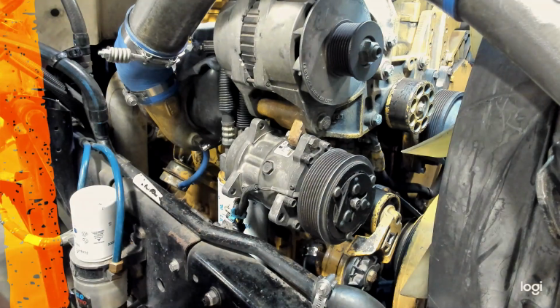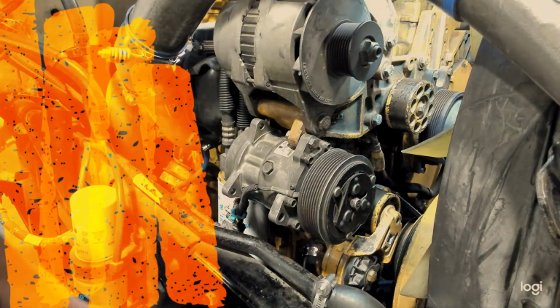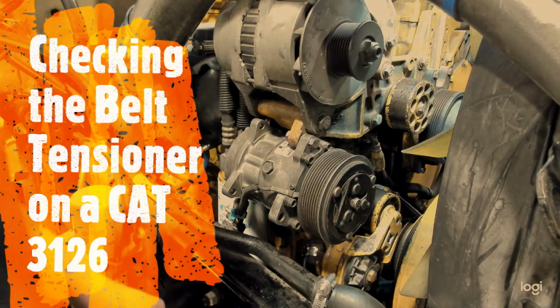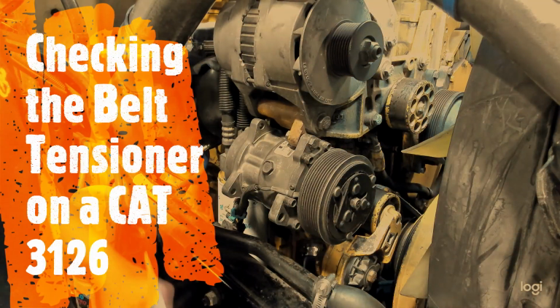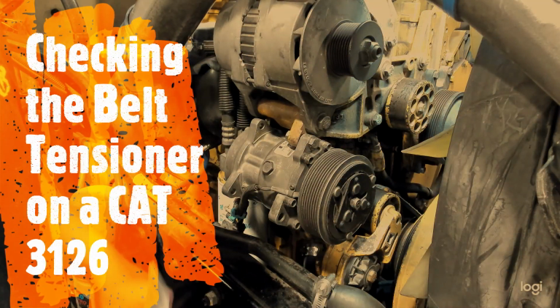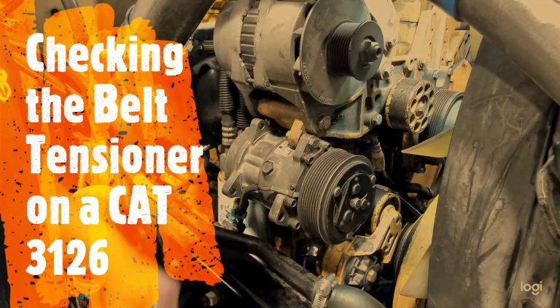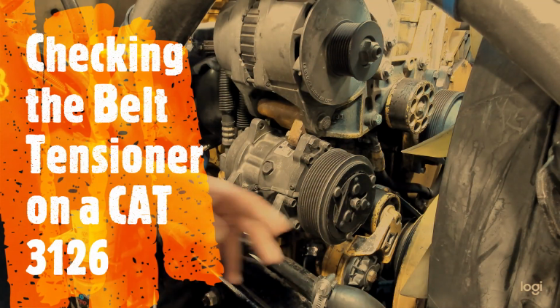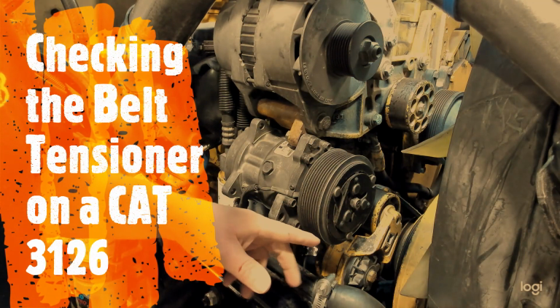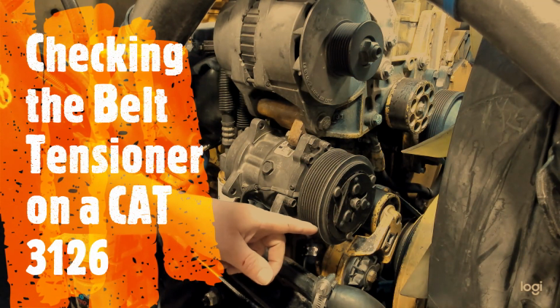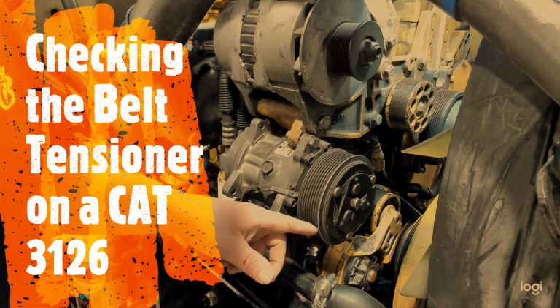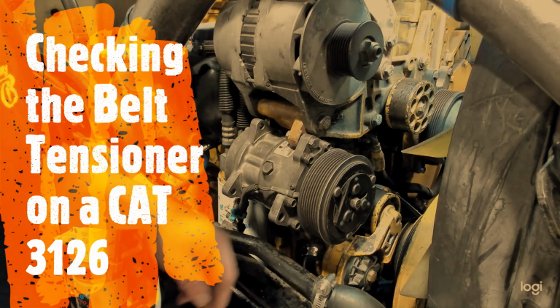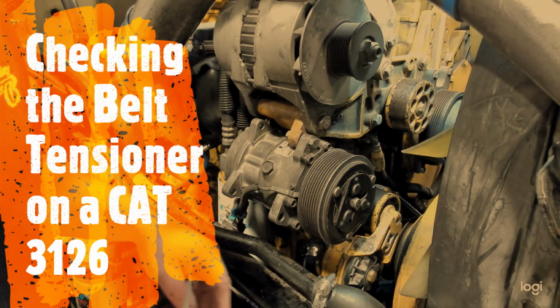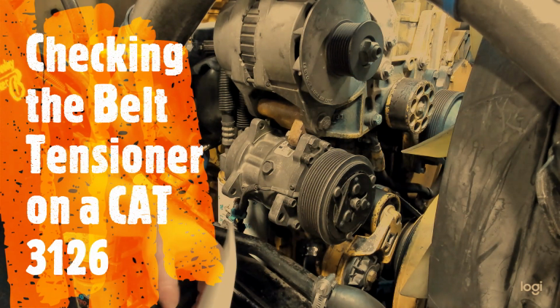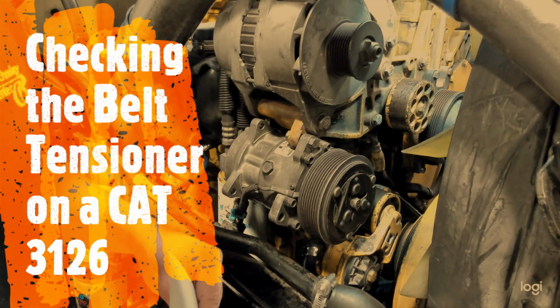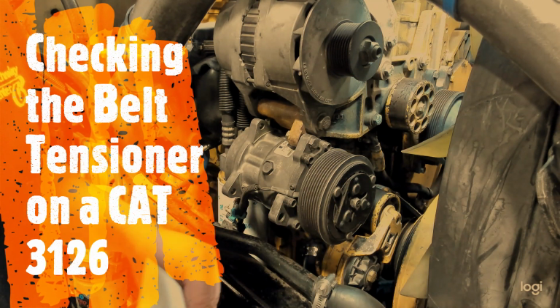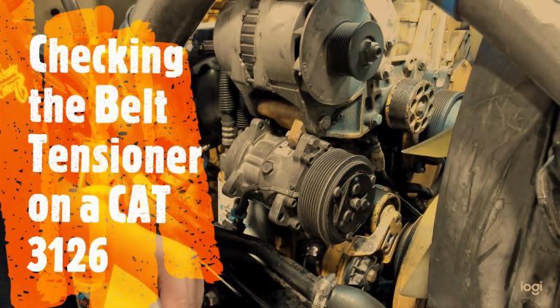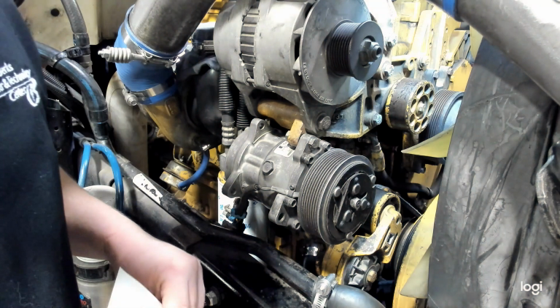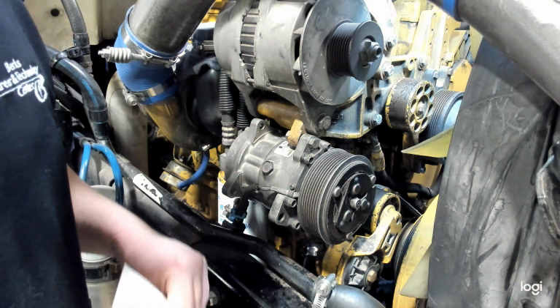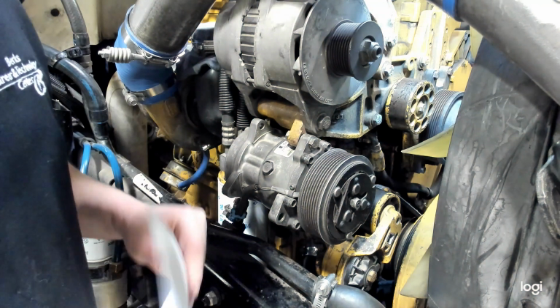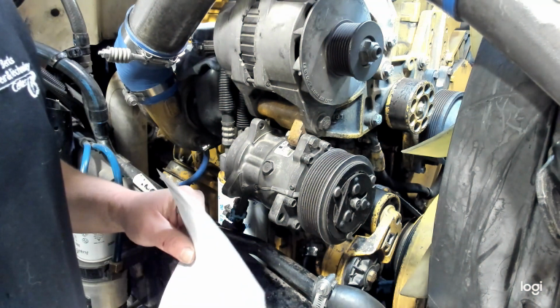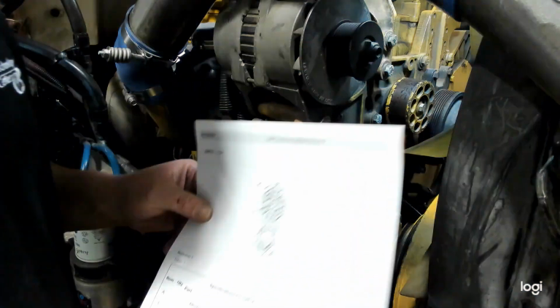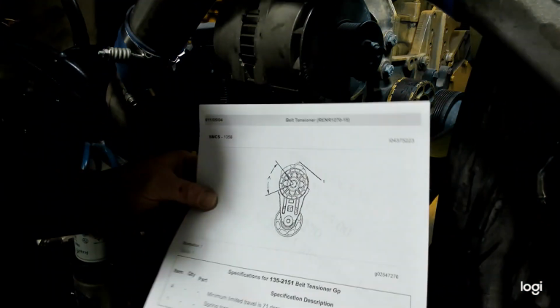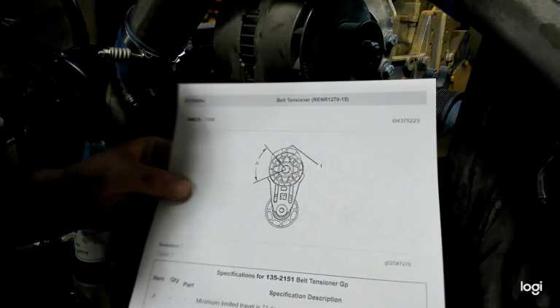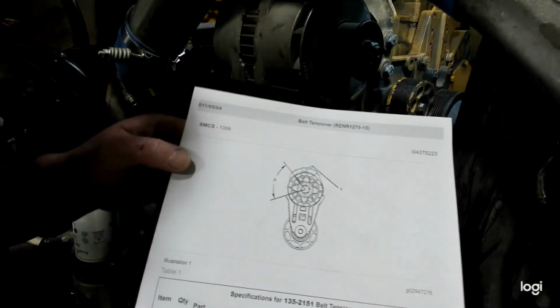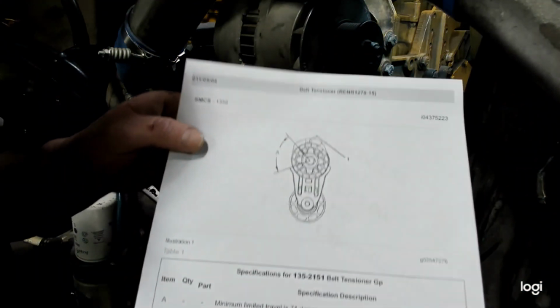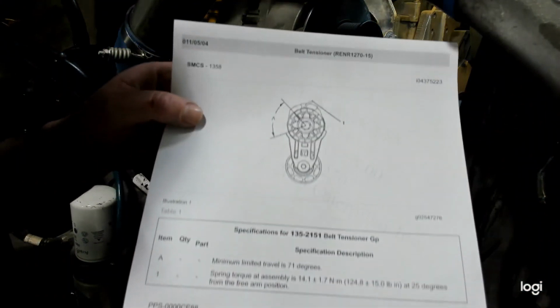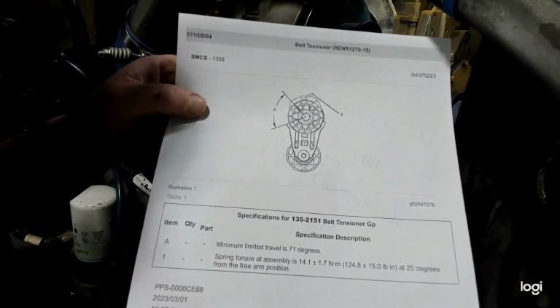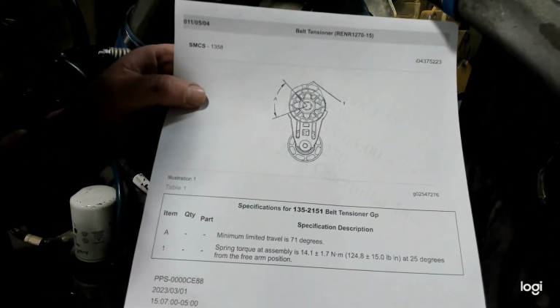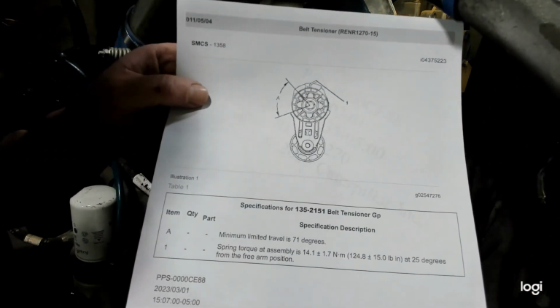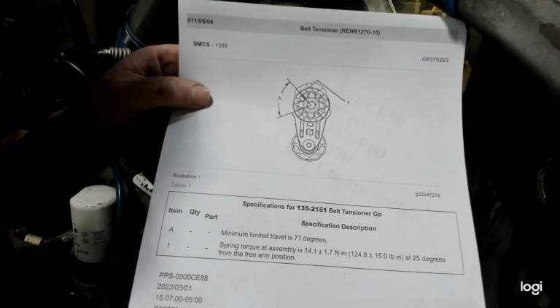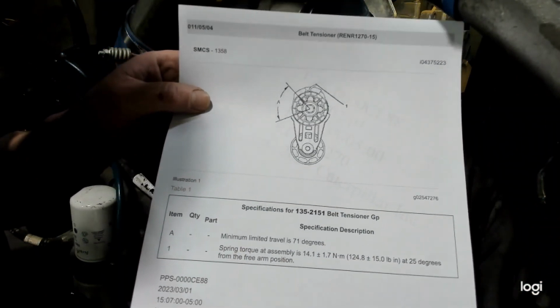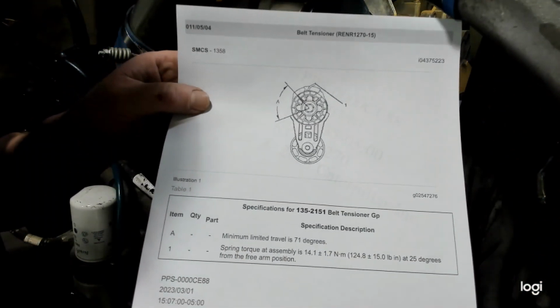Here we're going to demonstrate how to check the automatic belt tensioner on a CAT 3126. Caterpillar provides specifications for their automatic tensioners based on the part number.